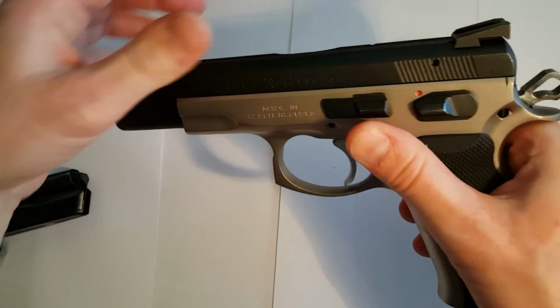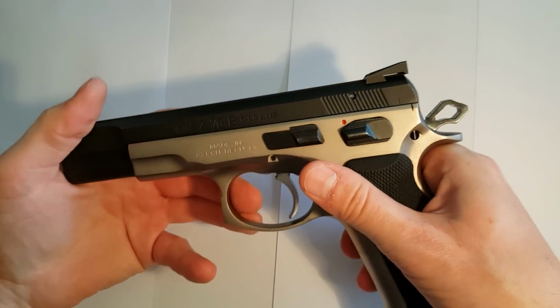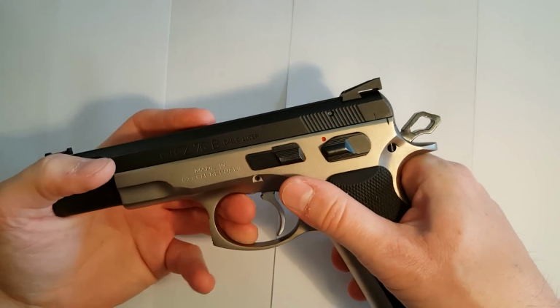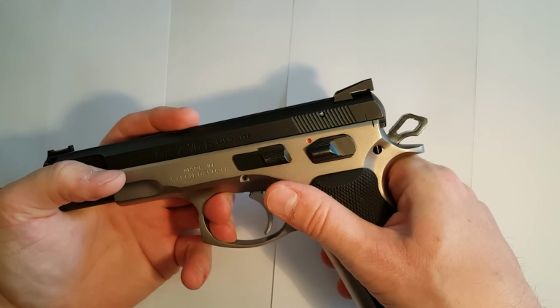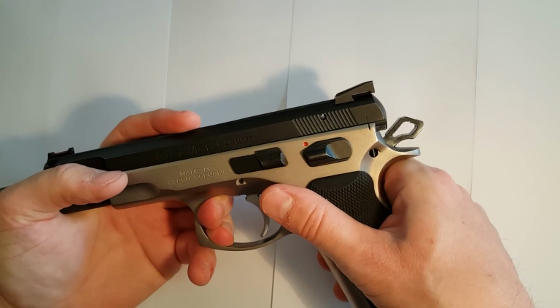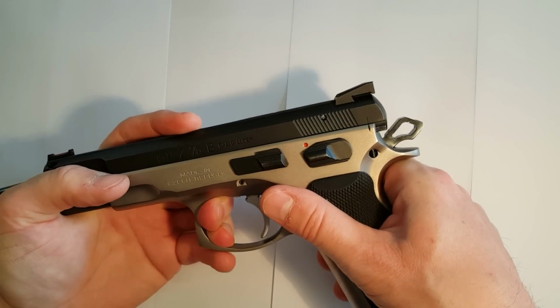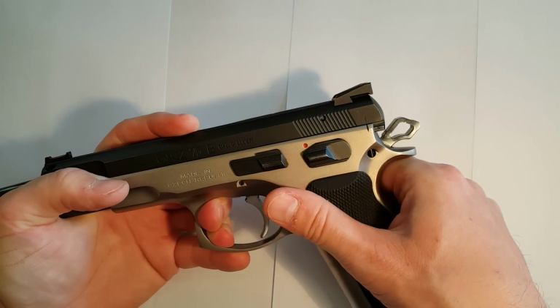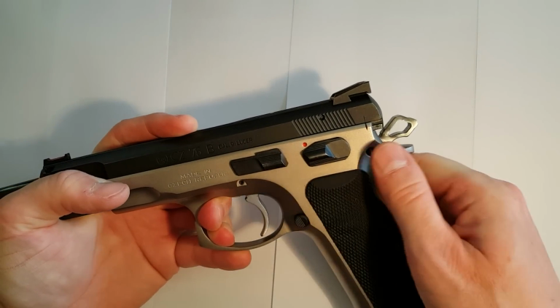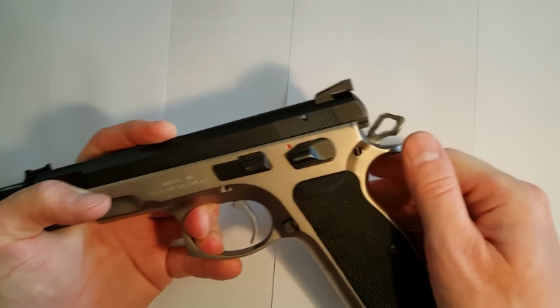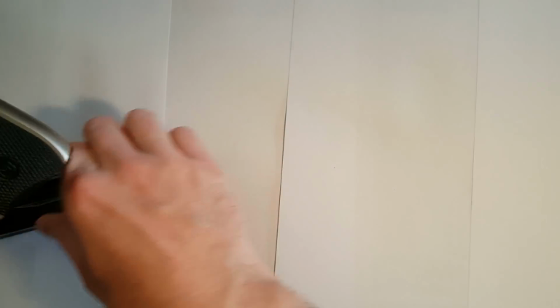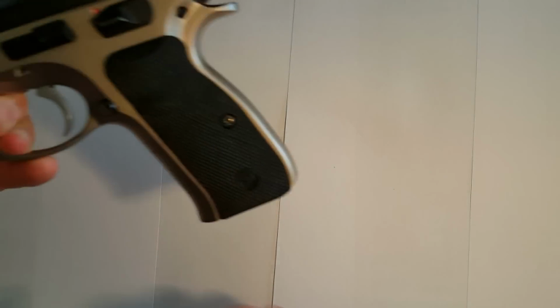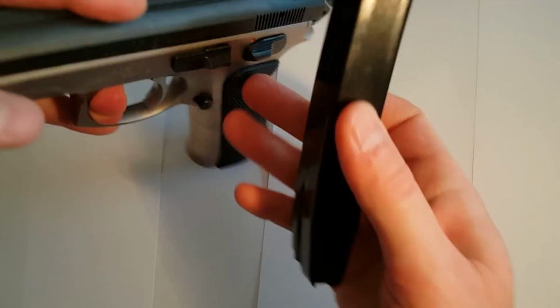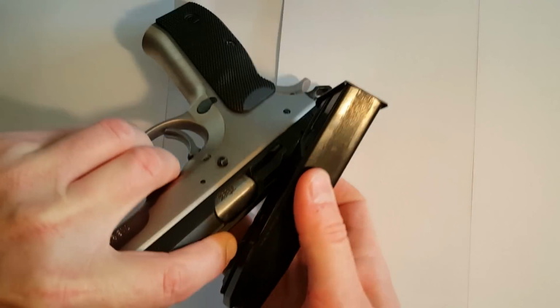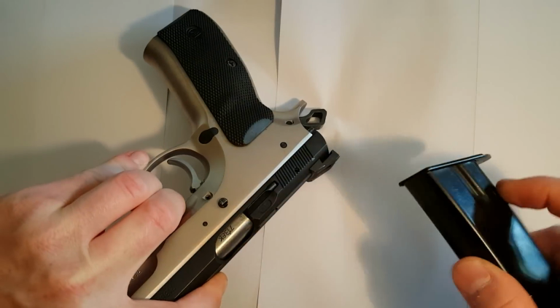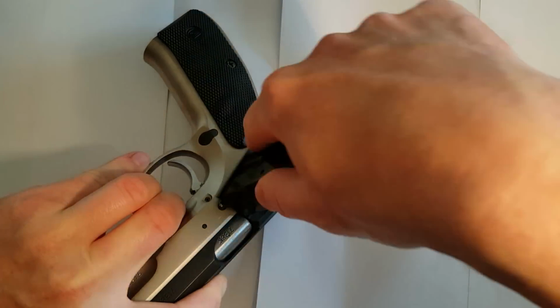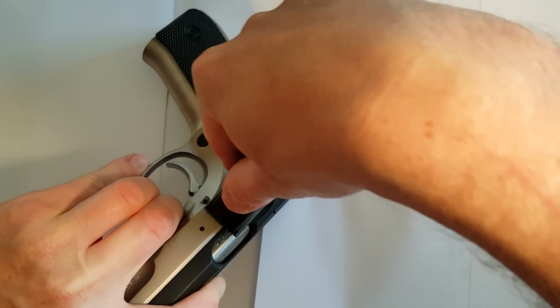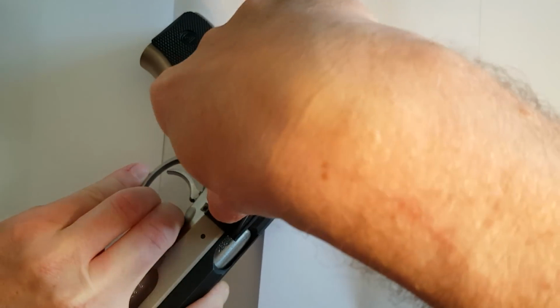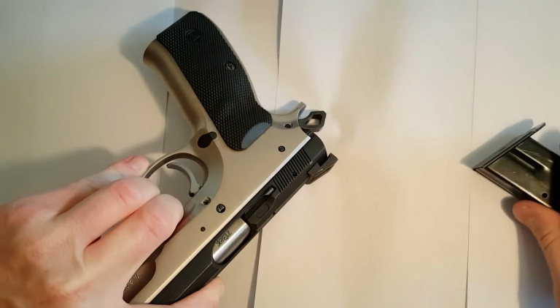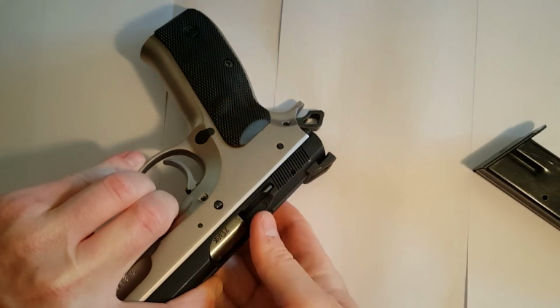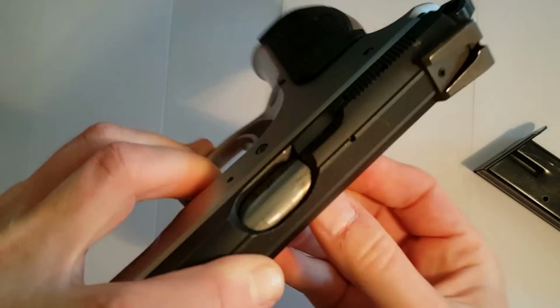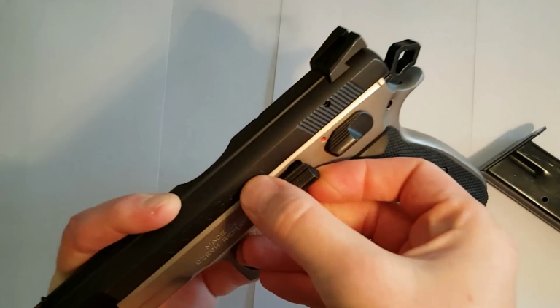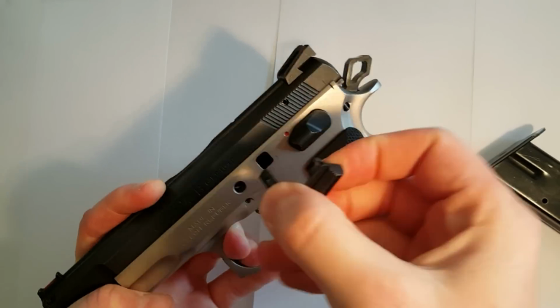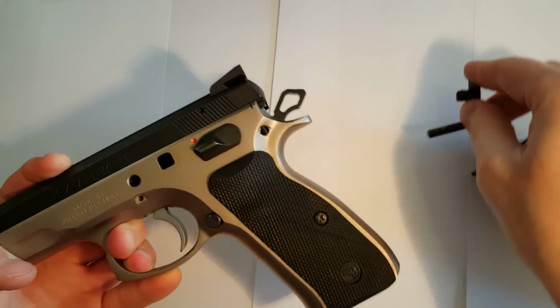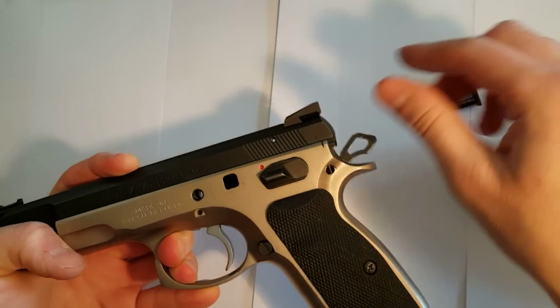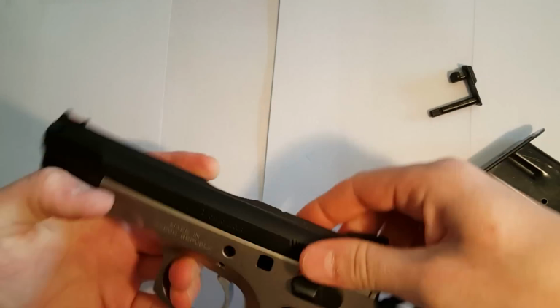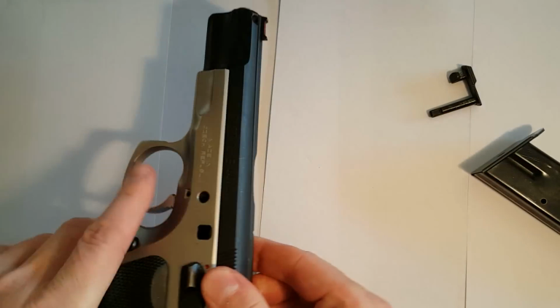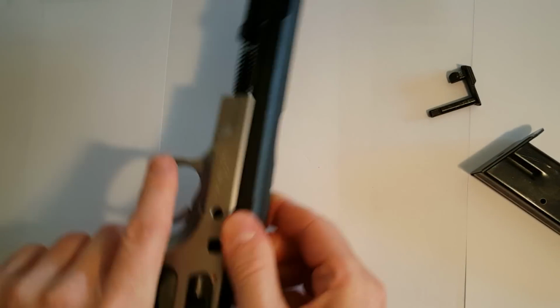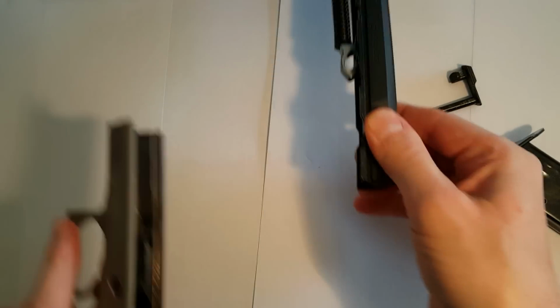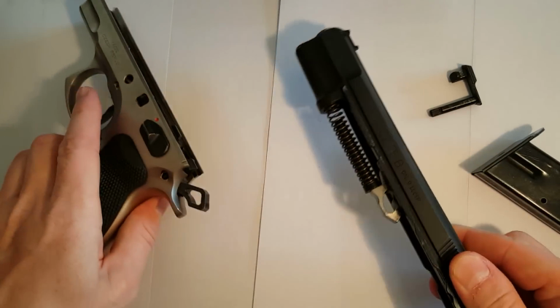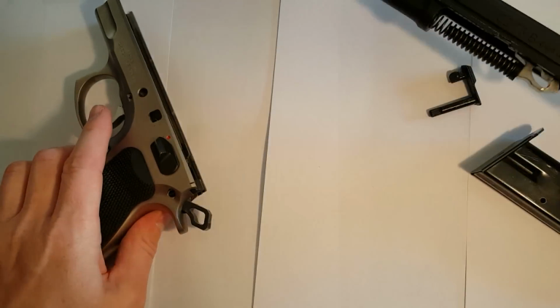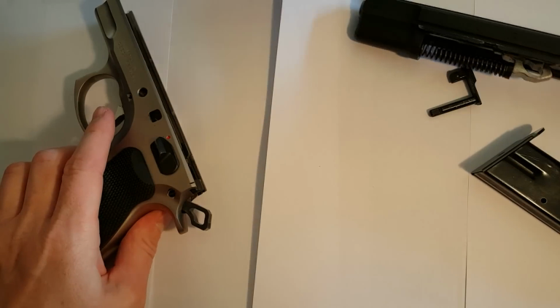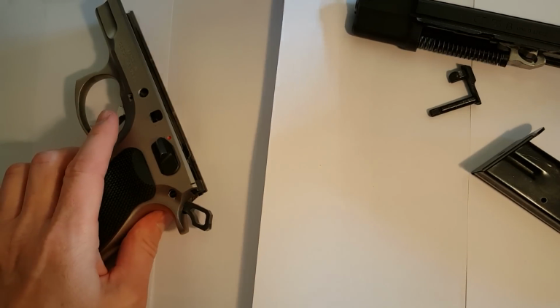Then line up the lines at the back, take out the slide stop, and just pull off the slide.